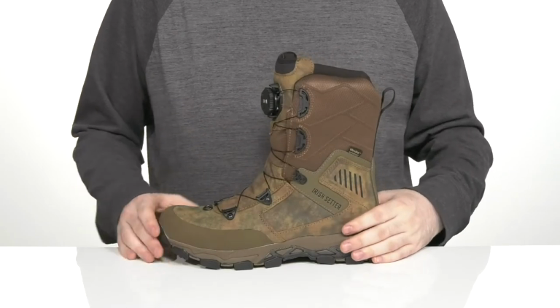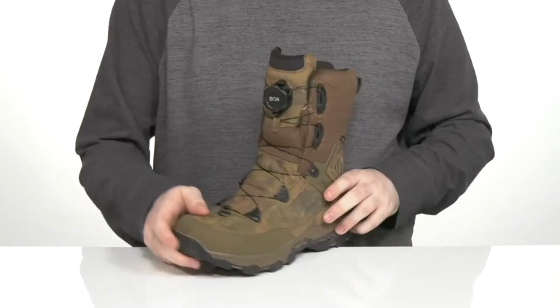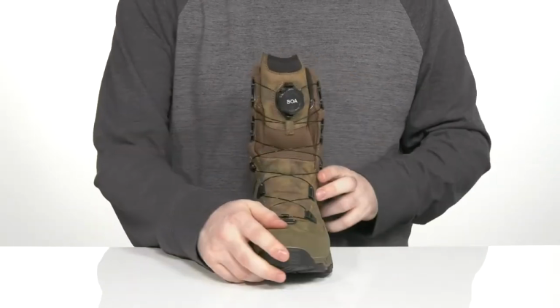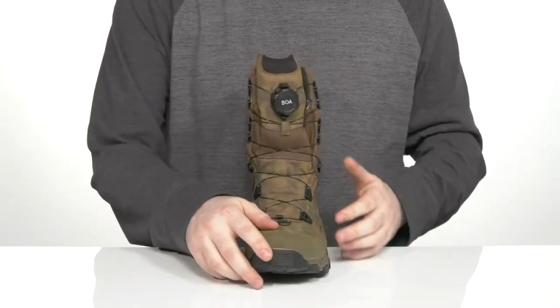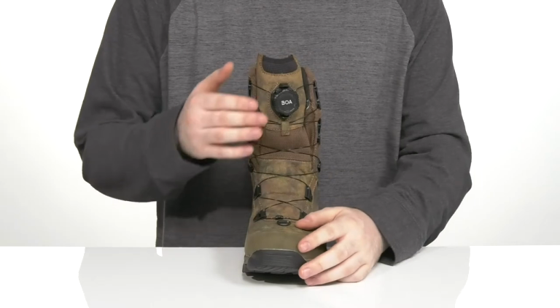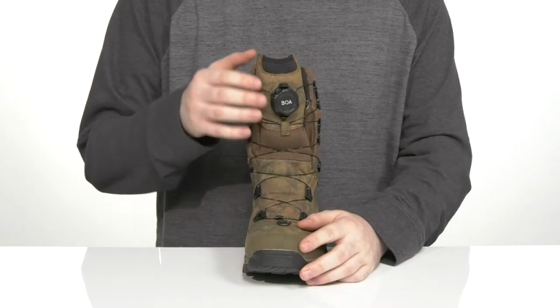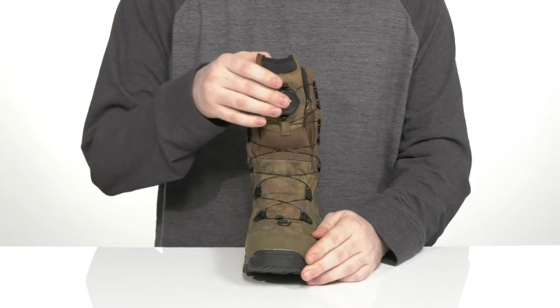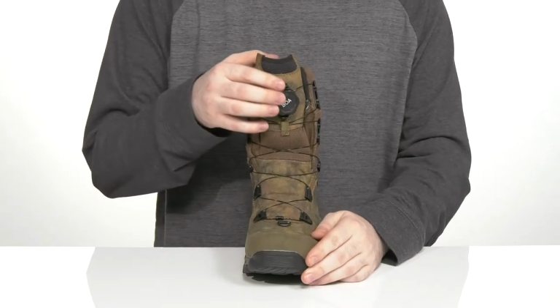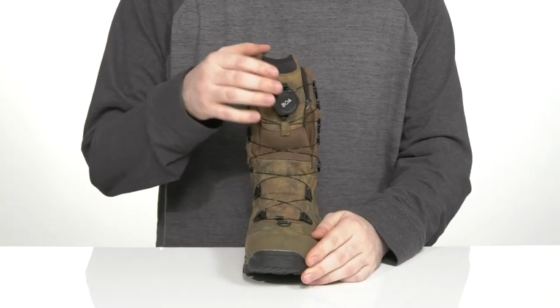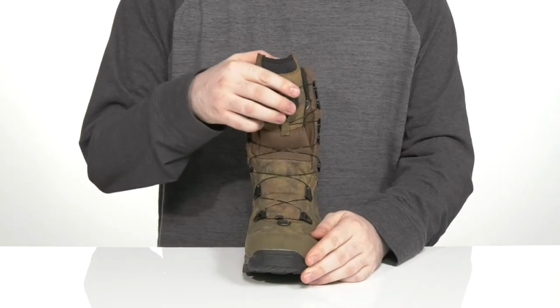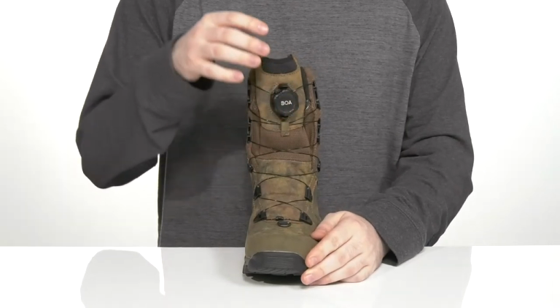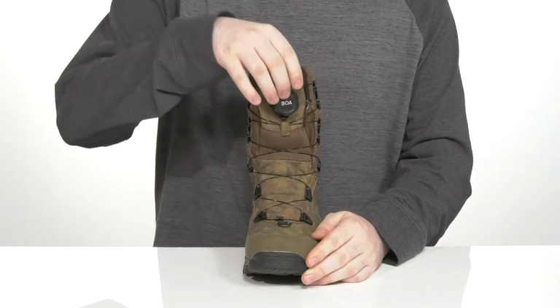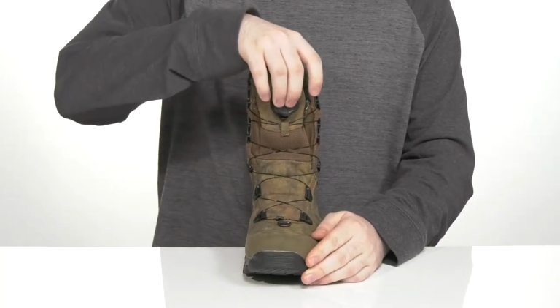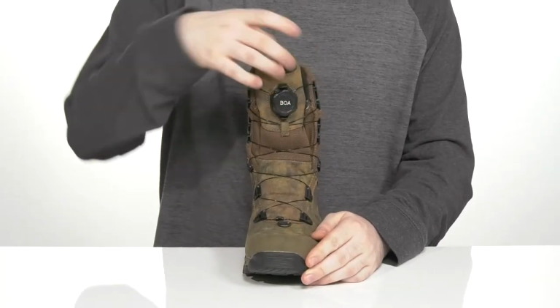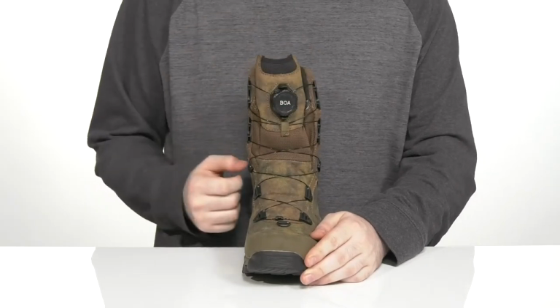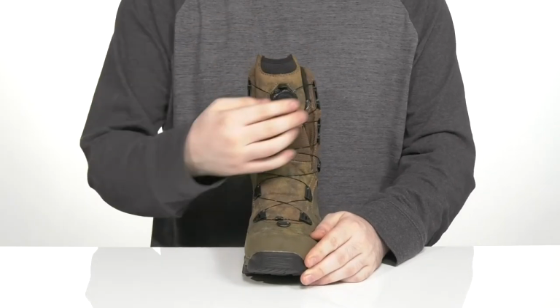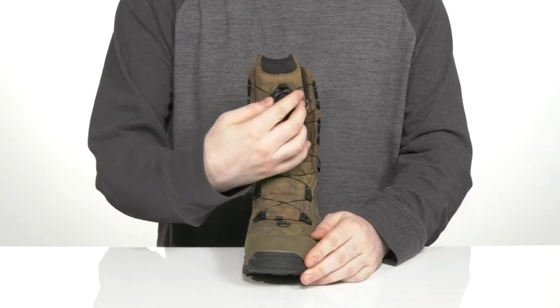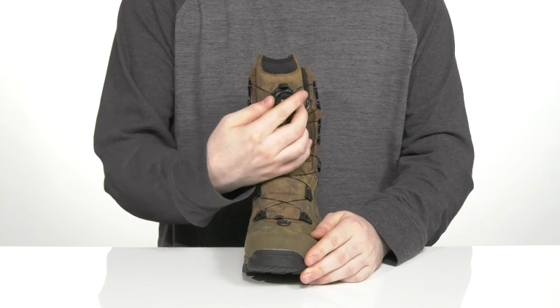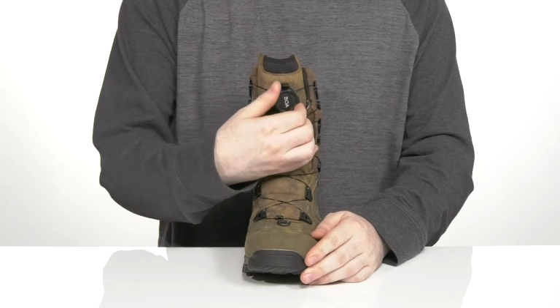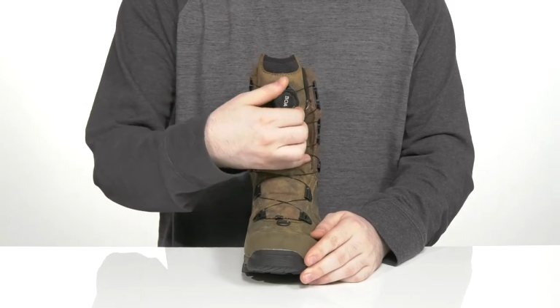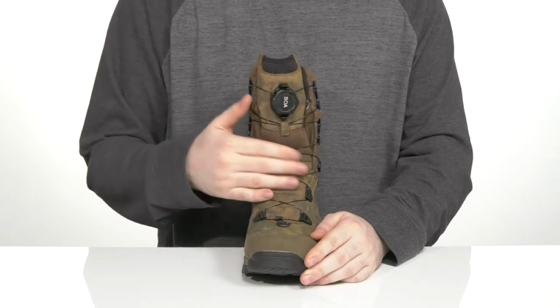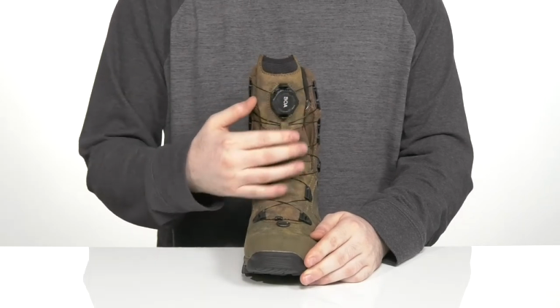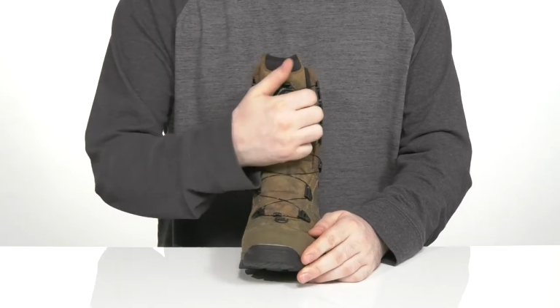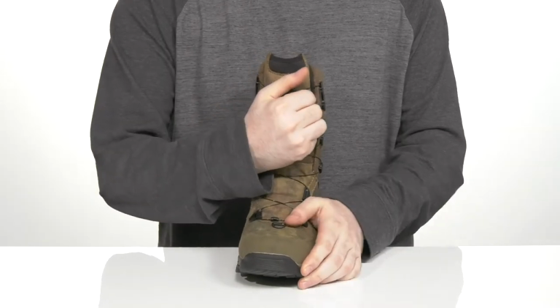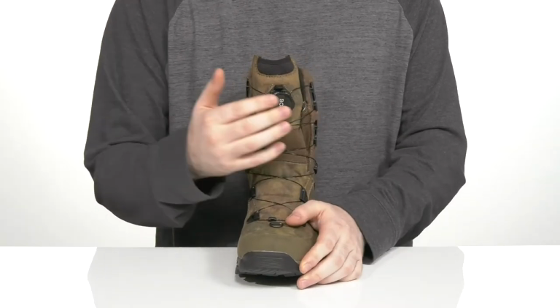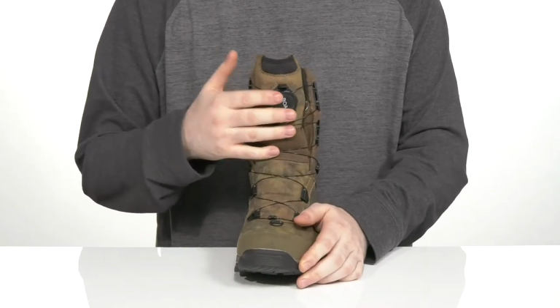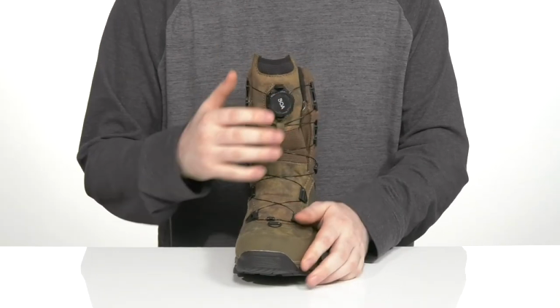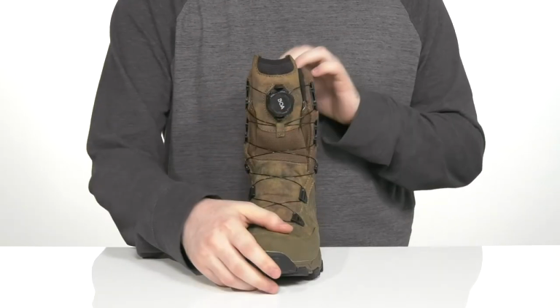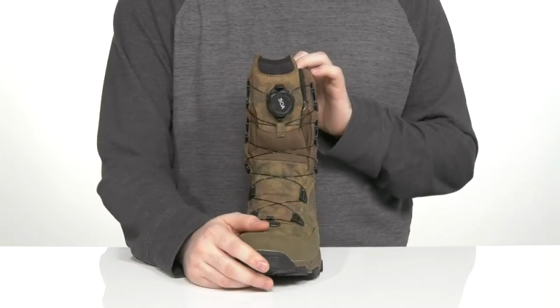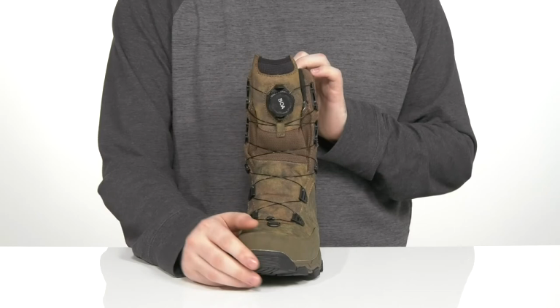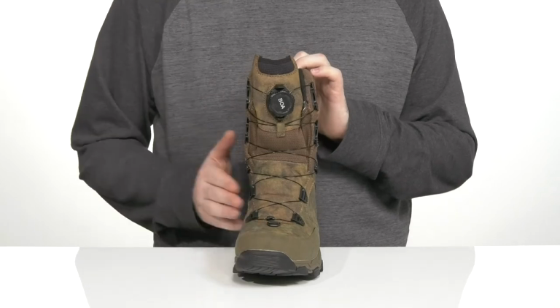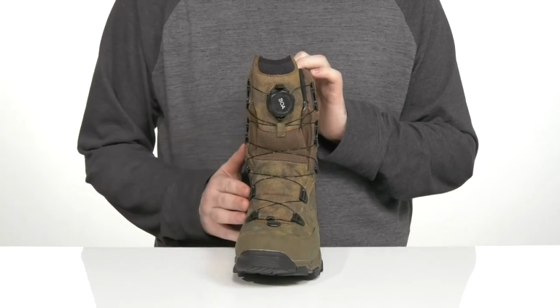This system has the Boa lace-up — it's a little toggle with a button press. You just push it in and twist to tighten those laces, then pull it out to help loosen them so you can throw these on at a moment's notice.